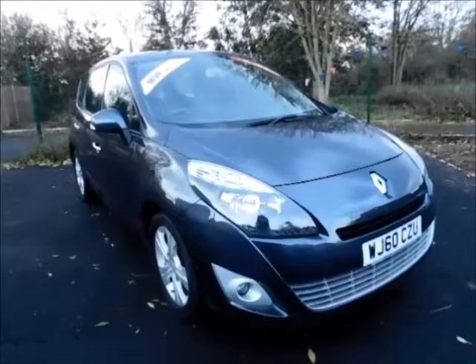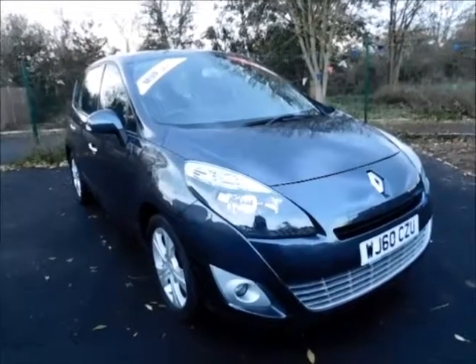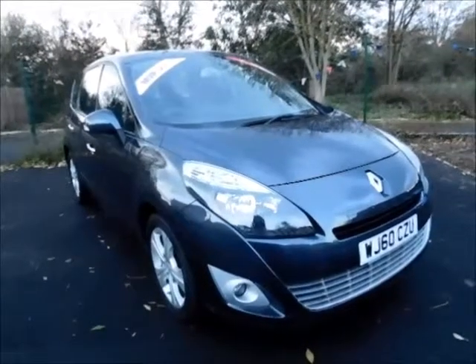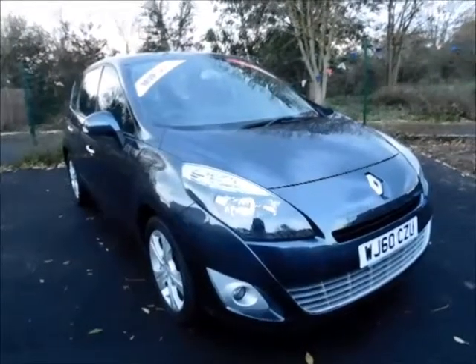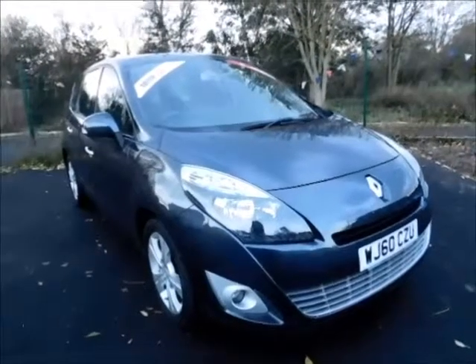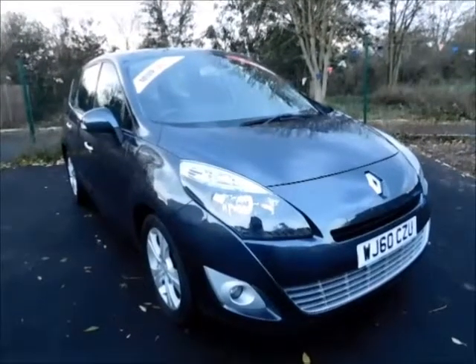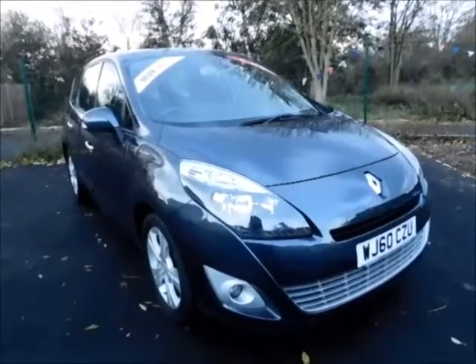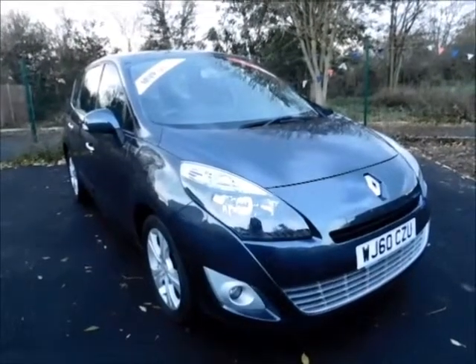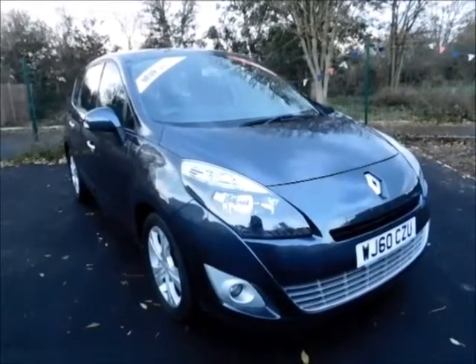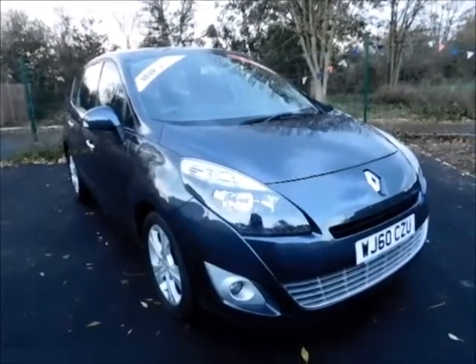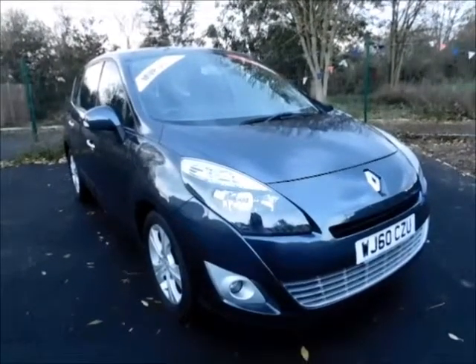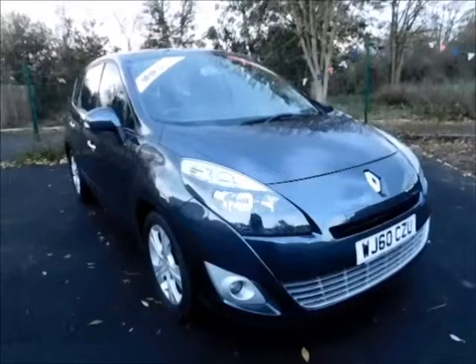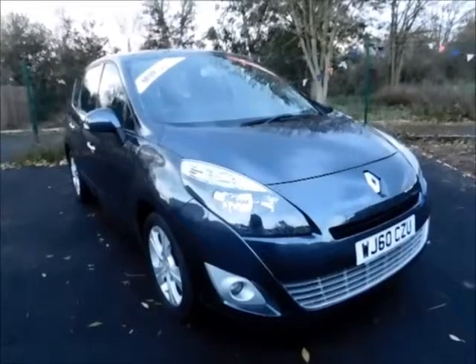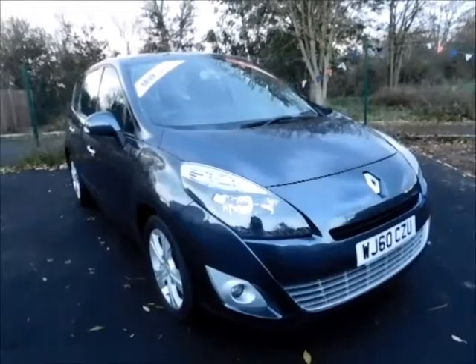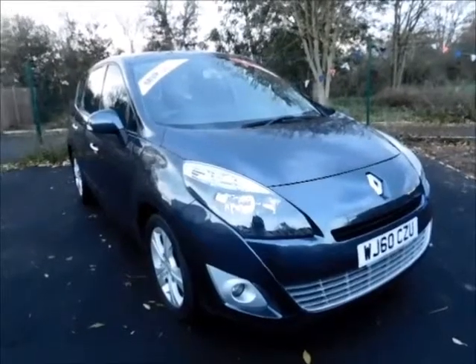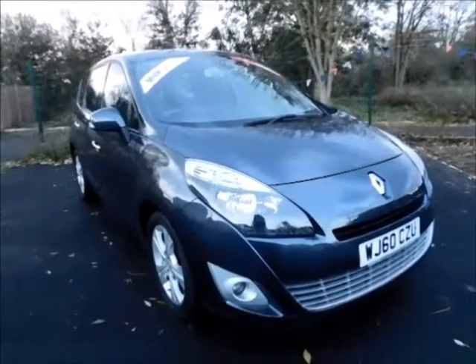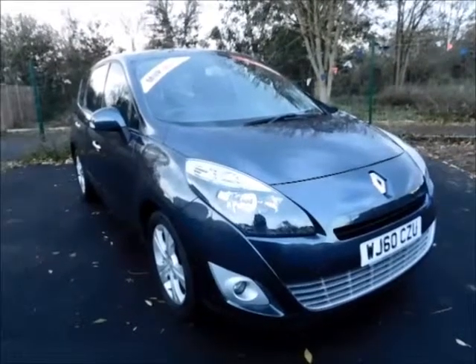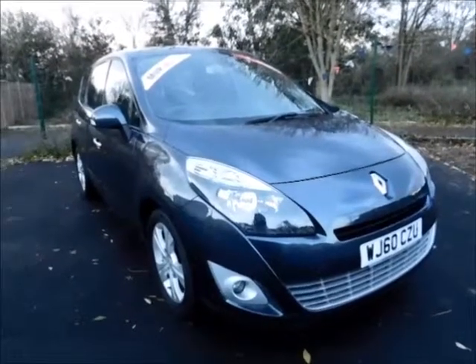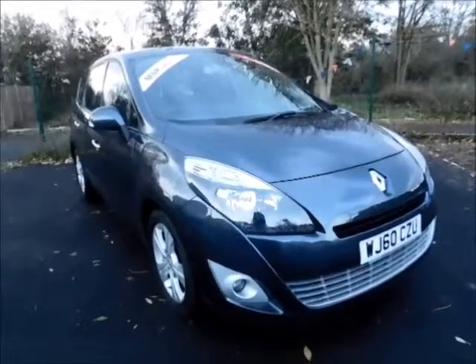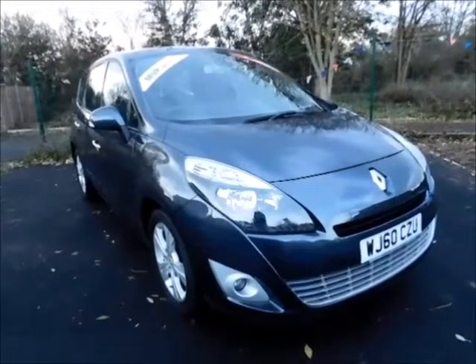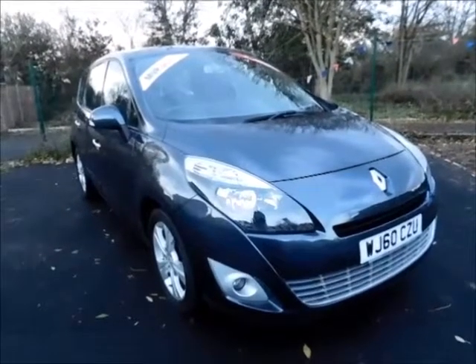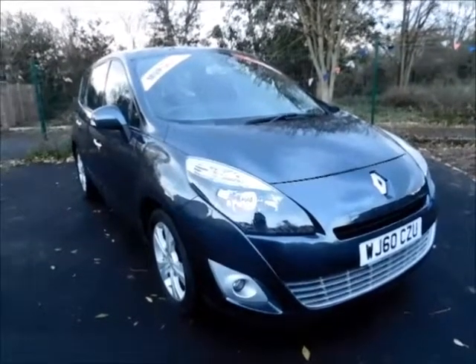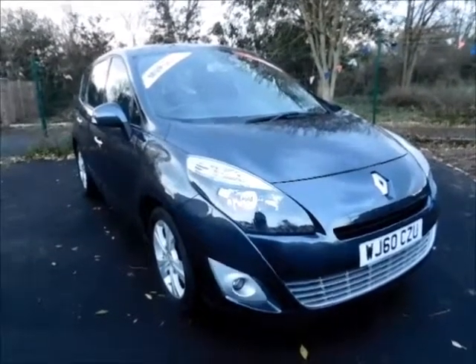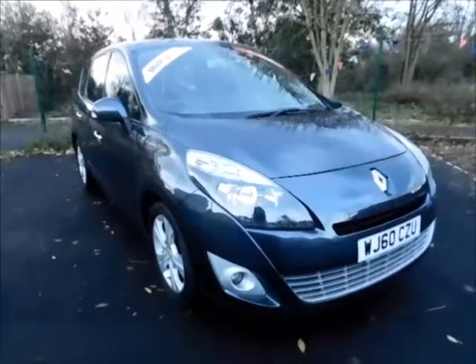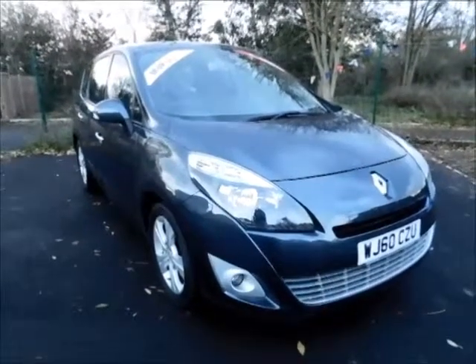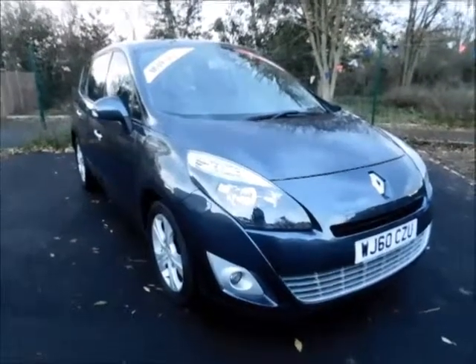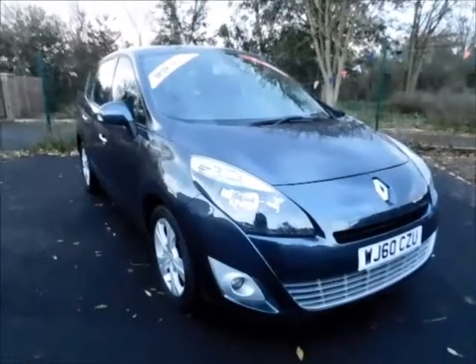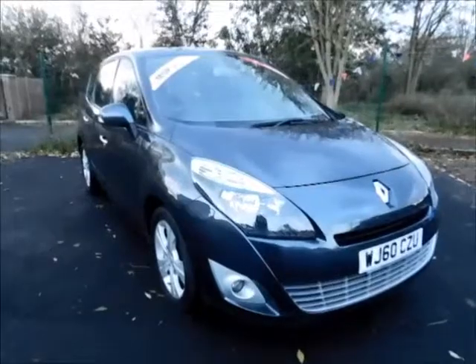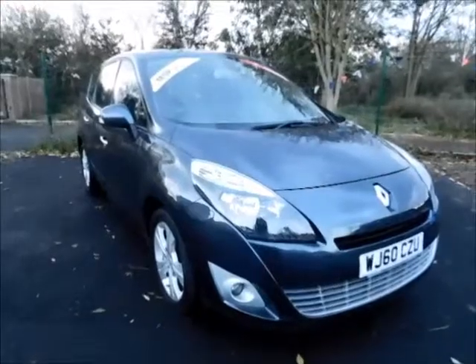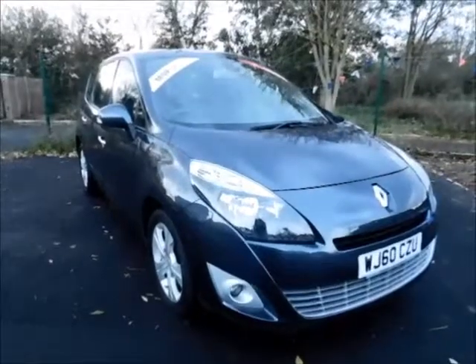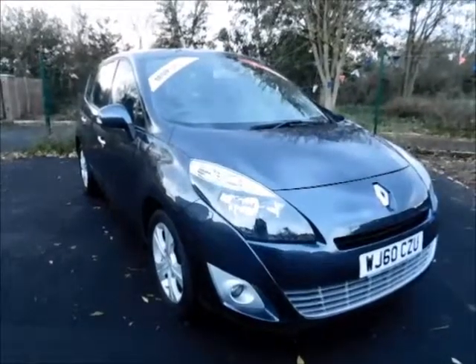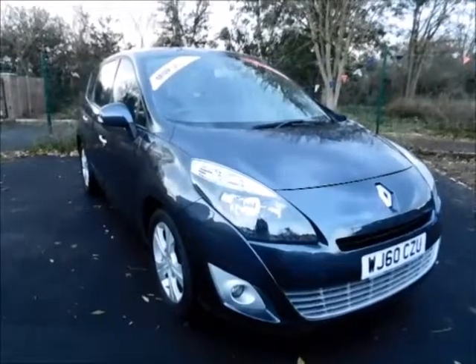This car was first registered in September 2010 and as you can see is on a 60 plate. This car has a warrantied mileage of 45,000 miles.